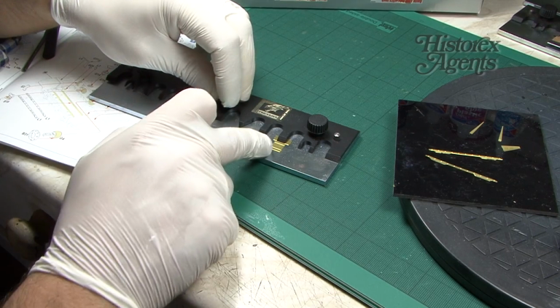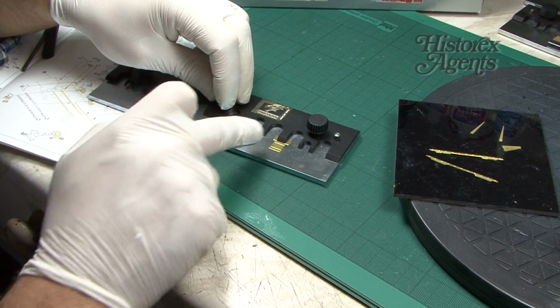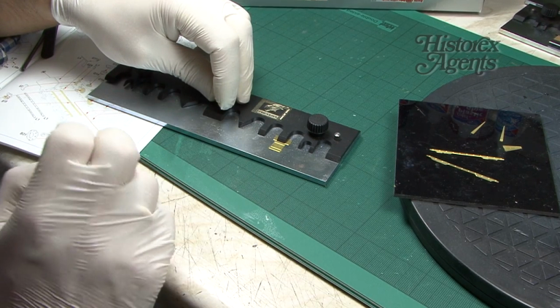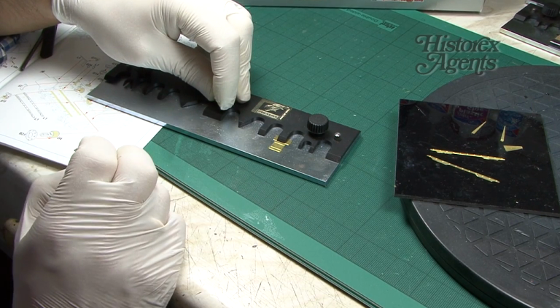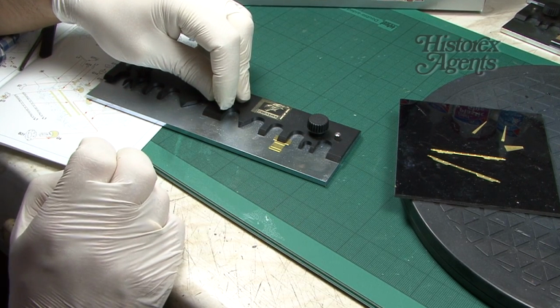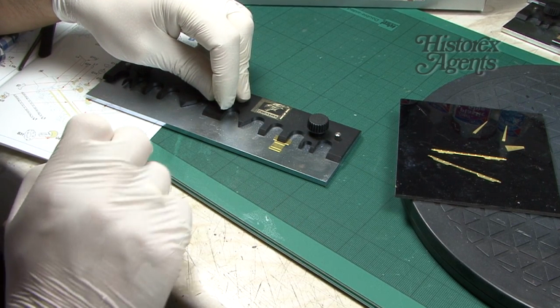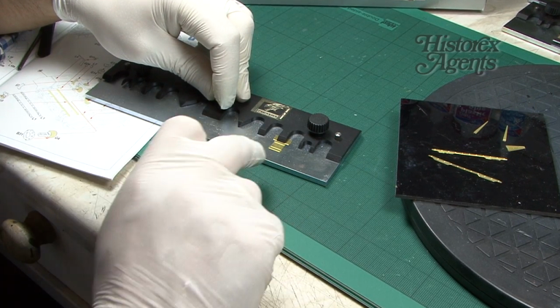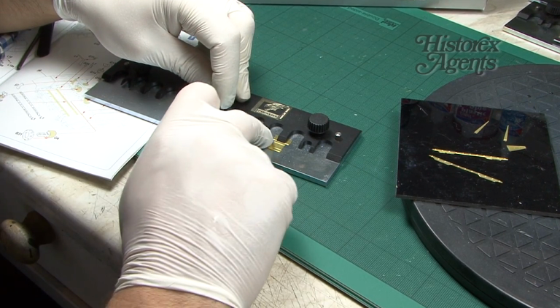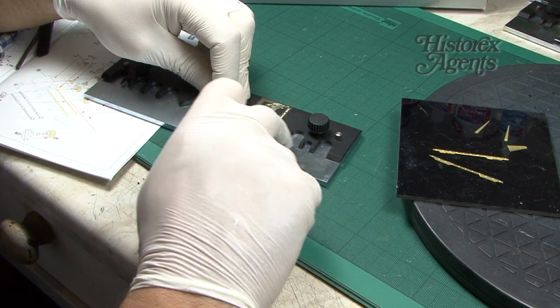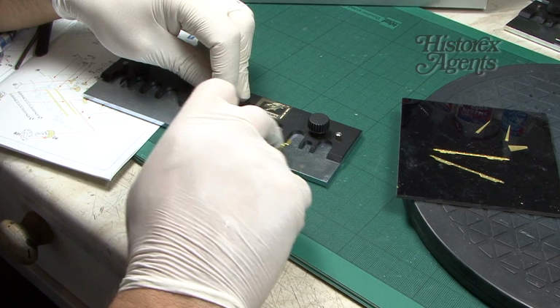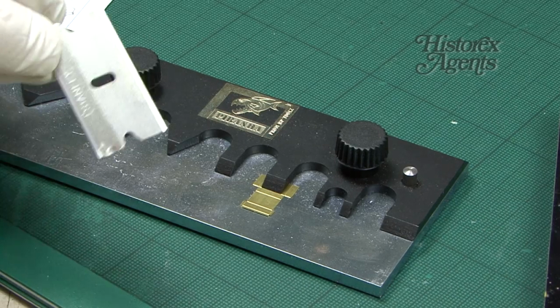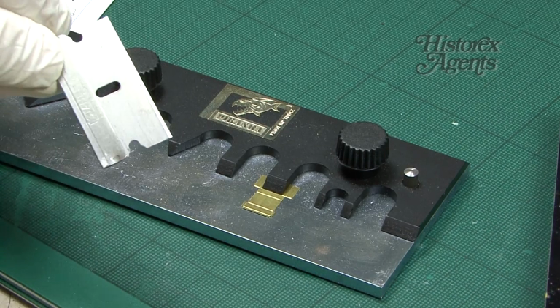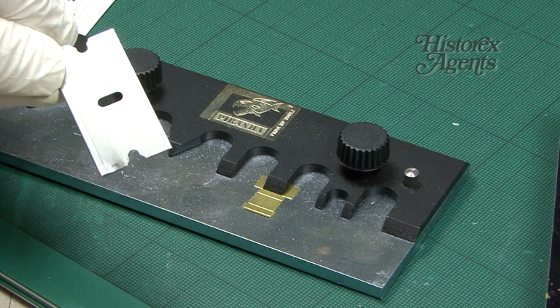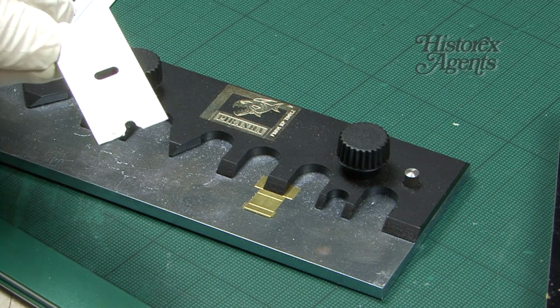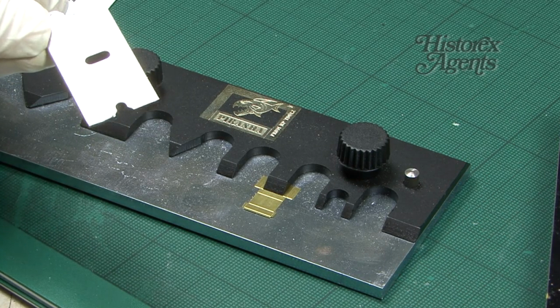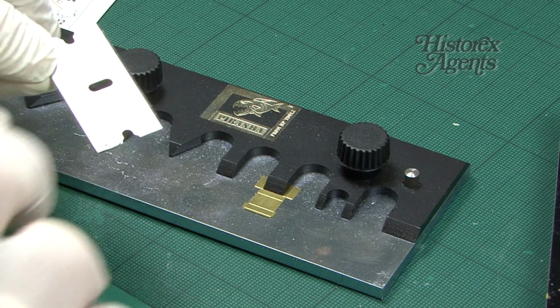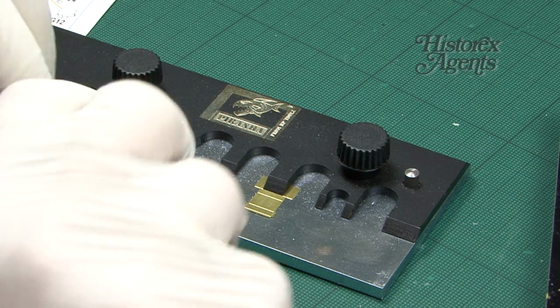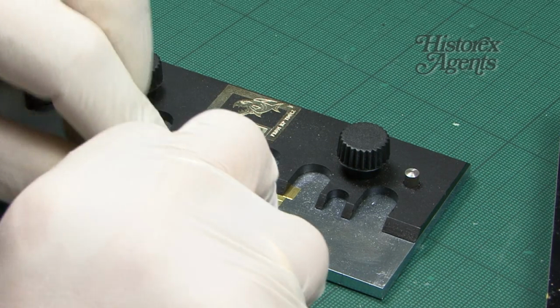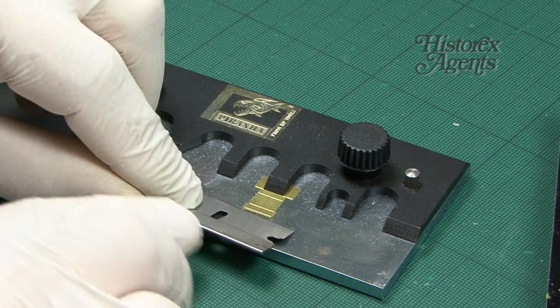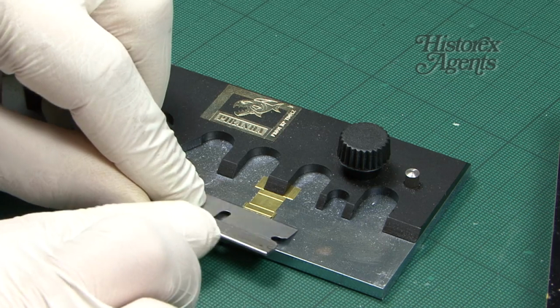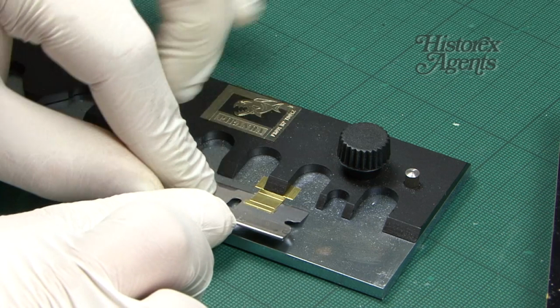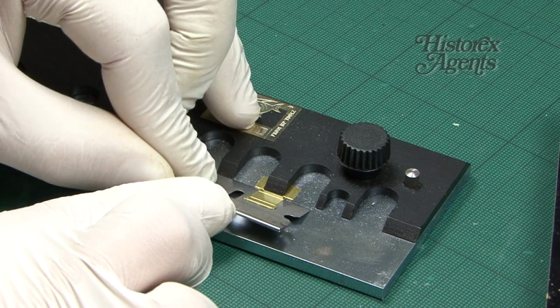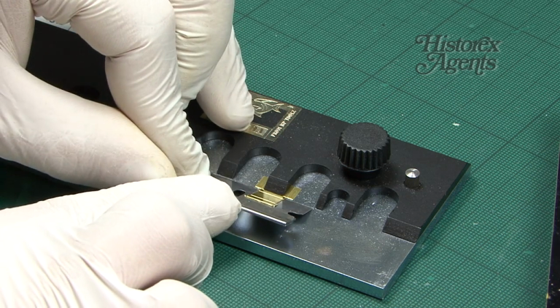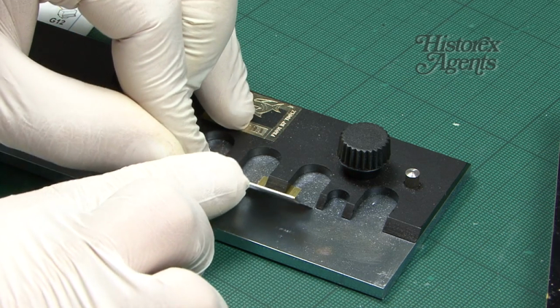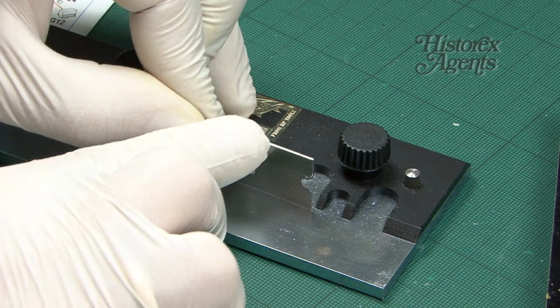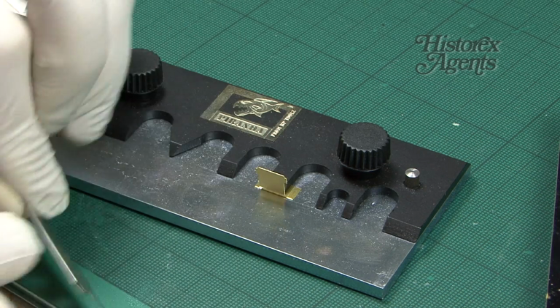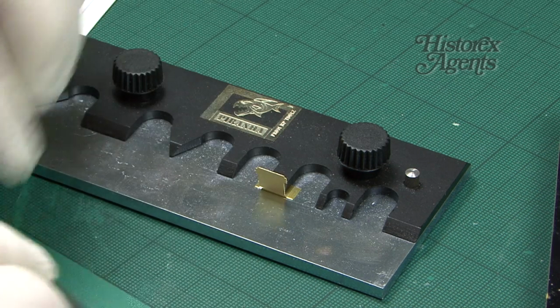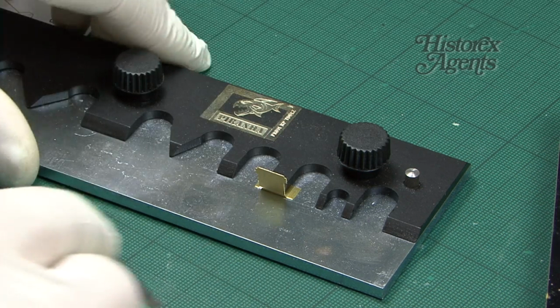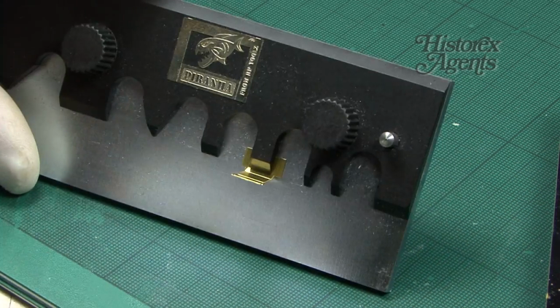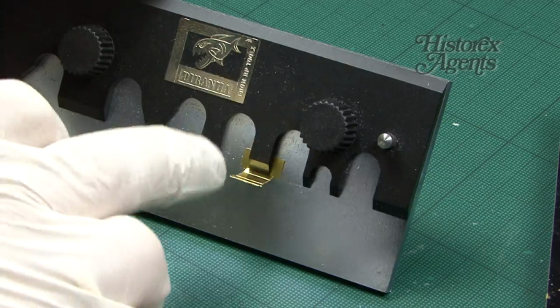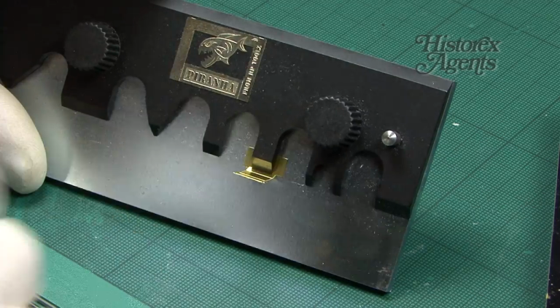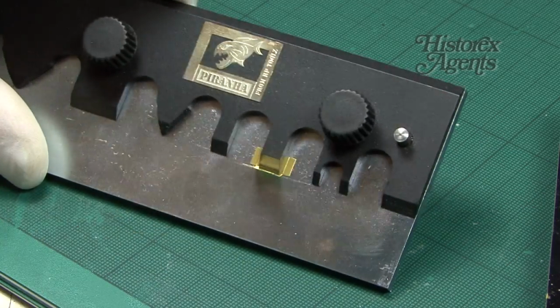You should always bend with the recessed lines on the inside. With the piece firmly held, you take the razor blade and bend, which gives you a nice clean bend.